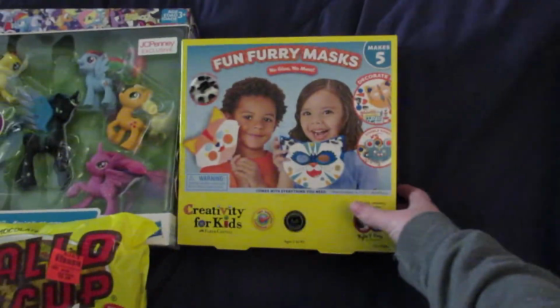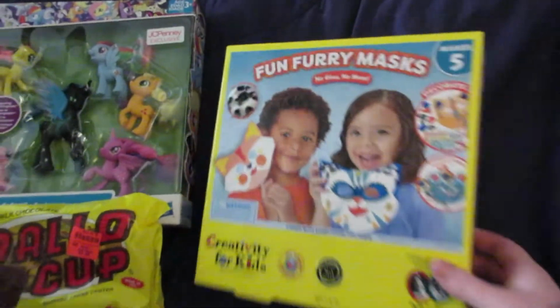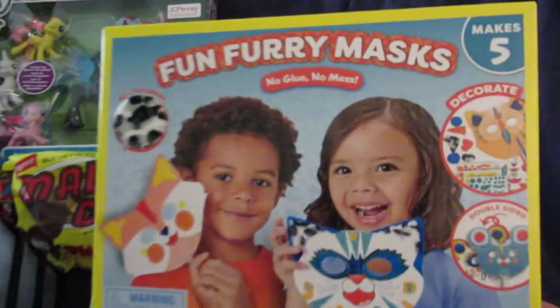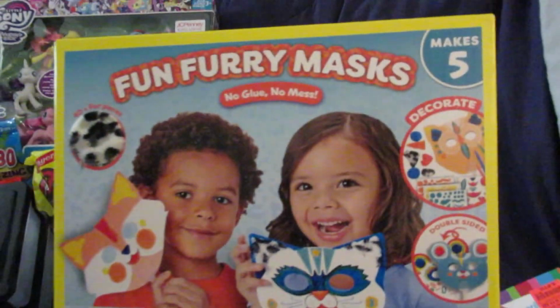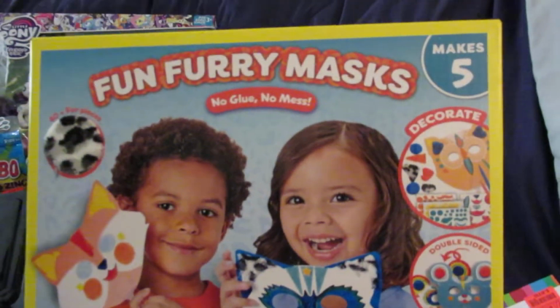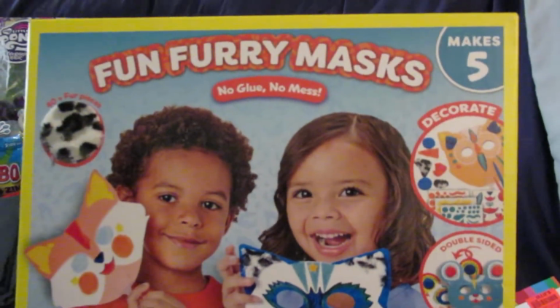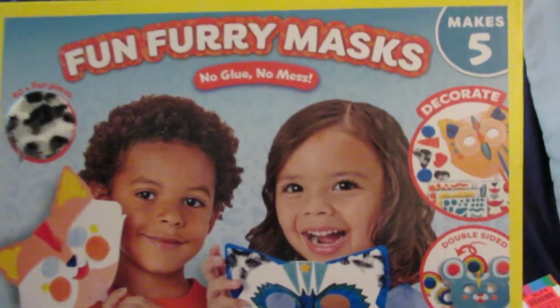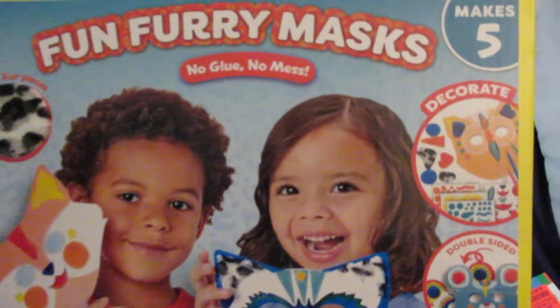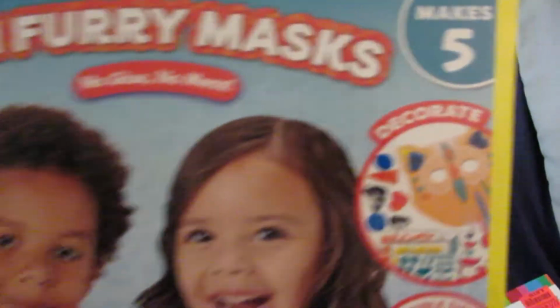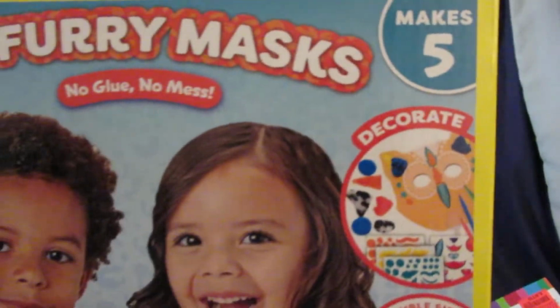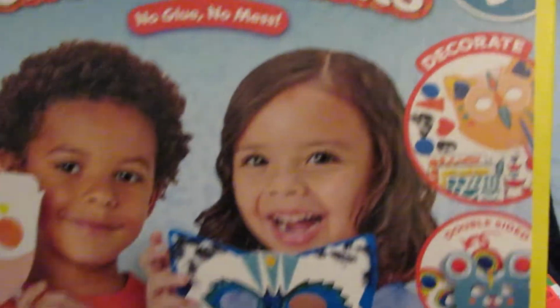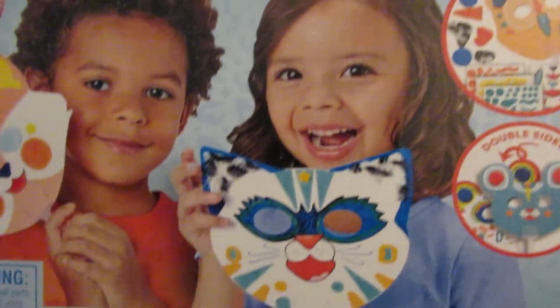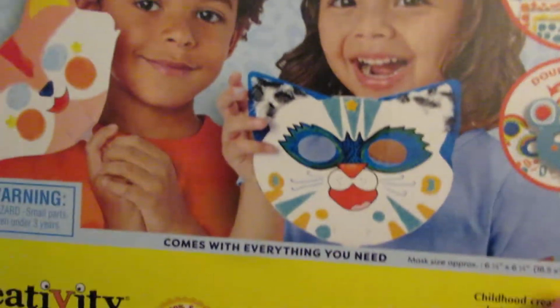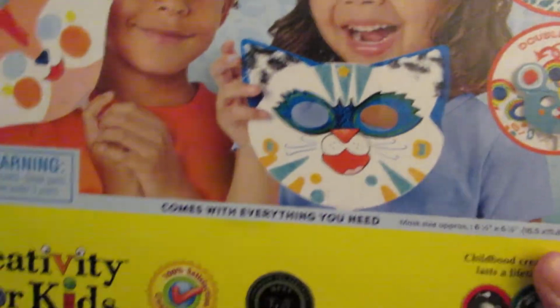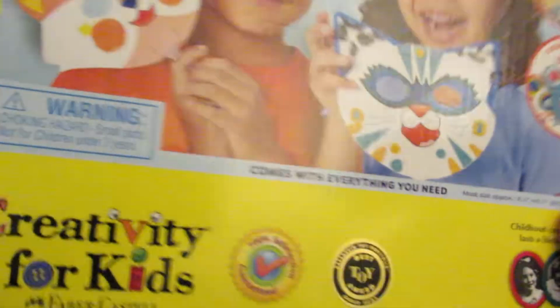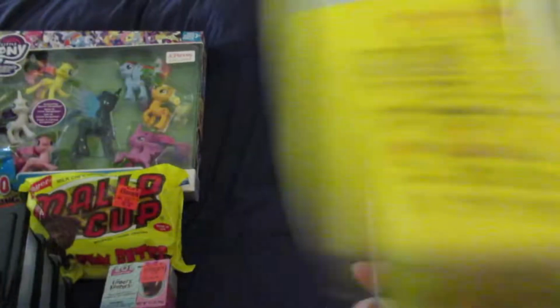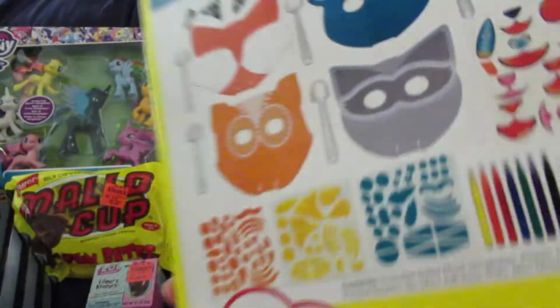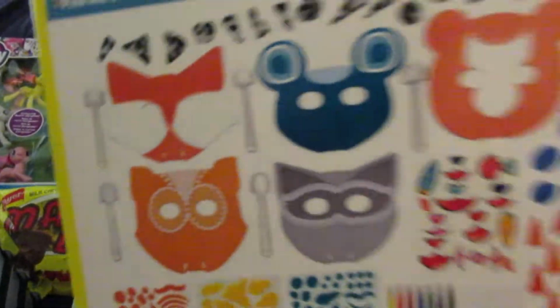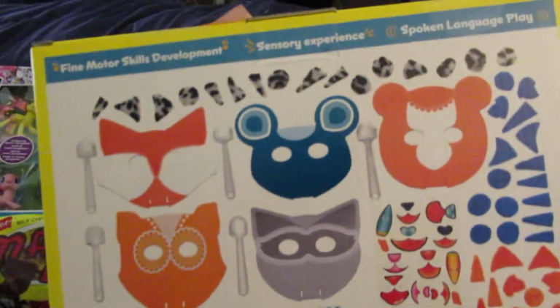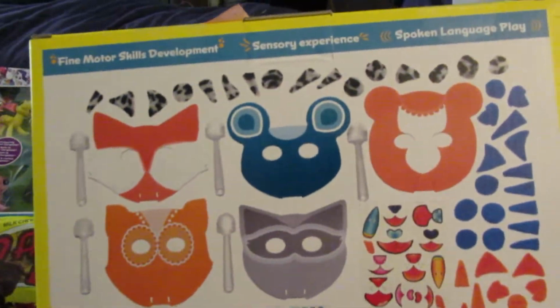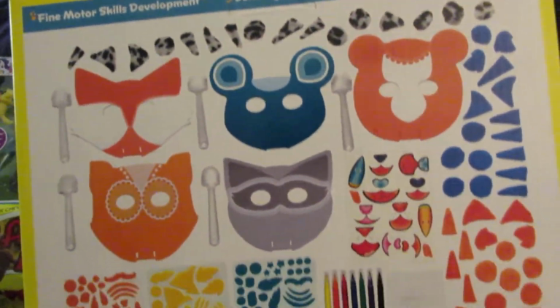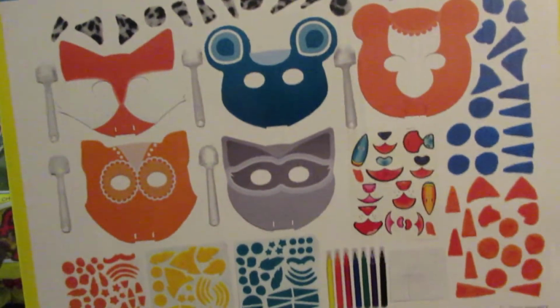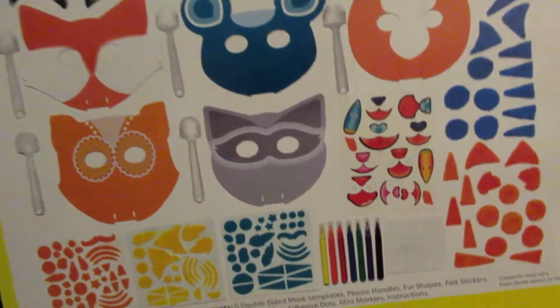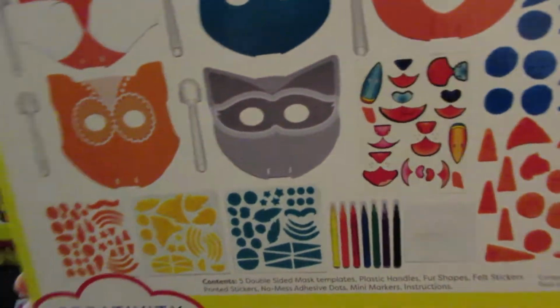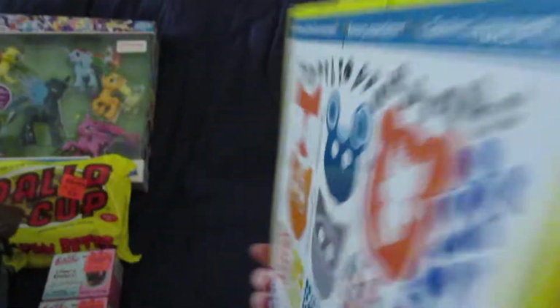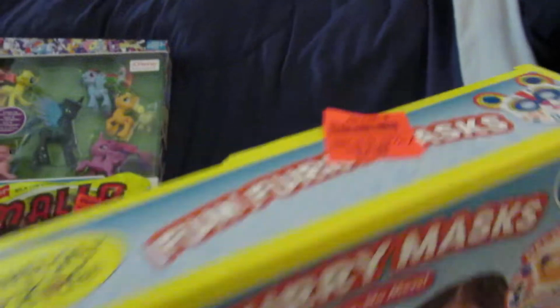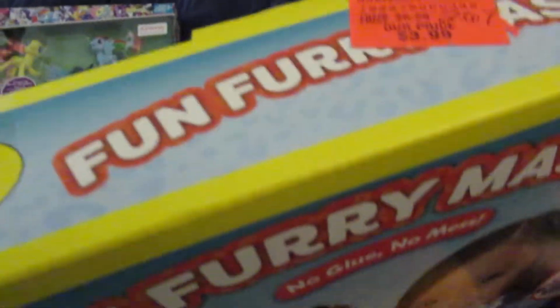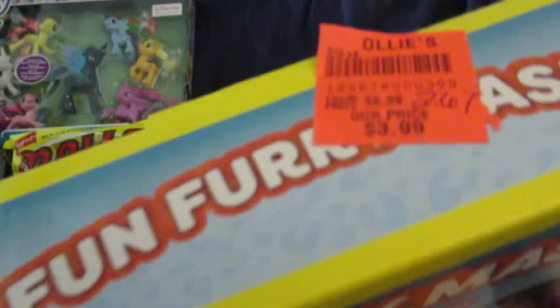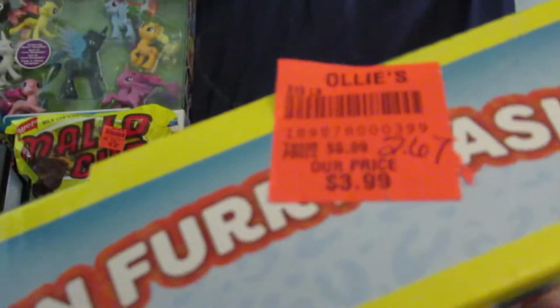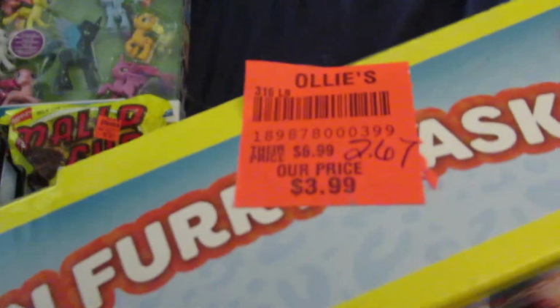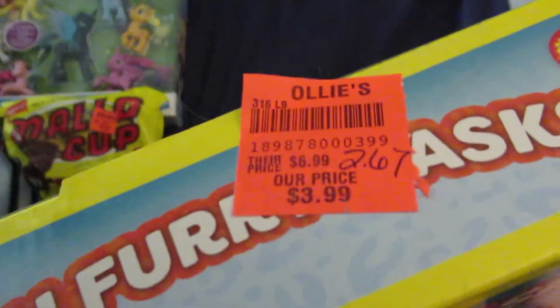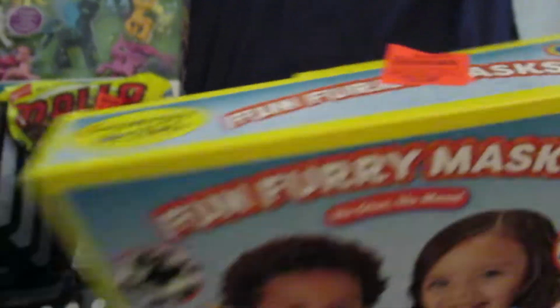Then we got this Make Furry Masks kit — it makes five masks. Here's the stuff that it comes with, and it was $2.67.